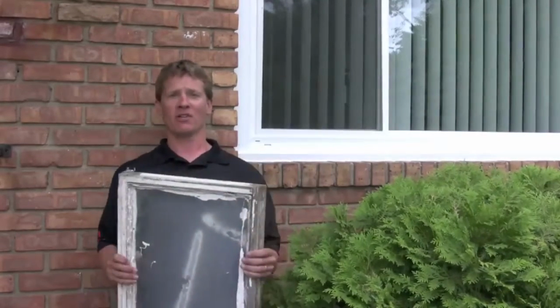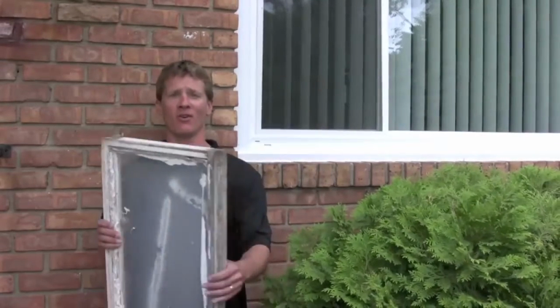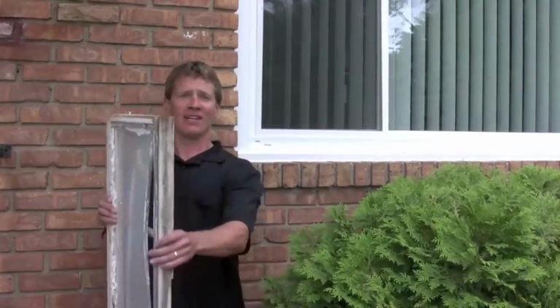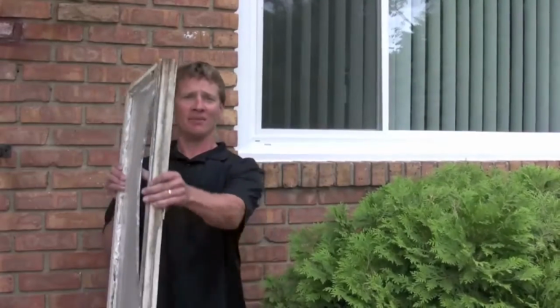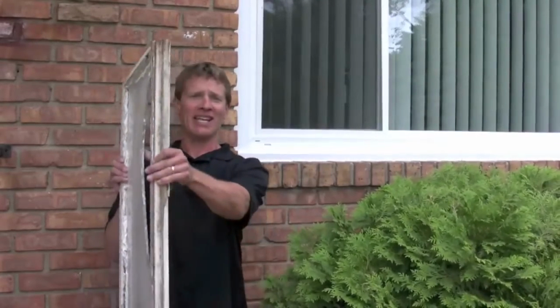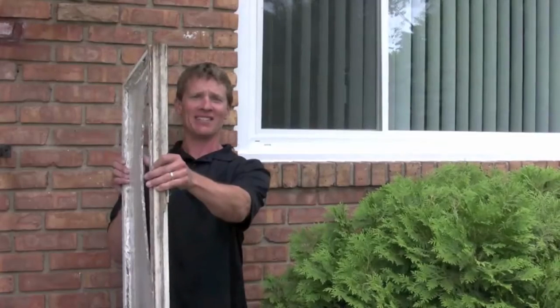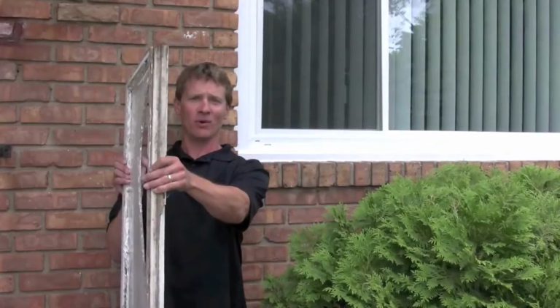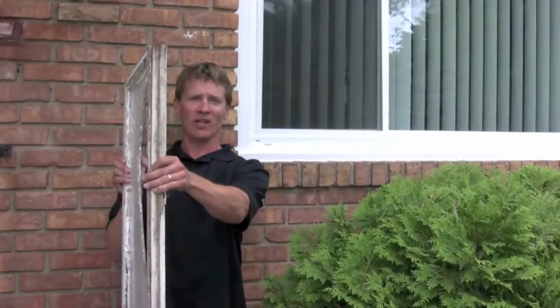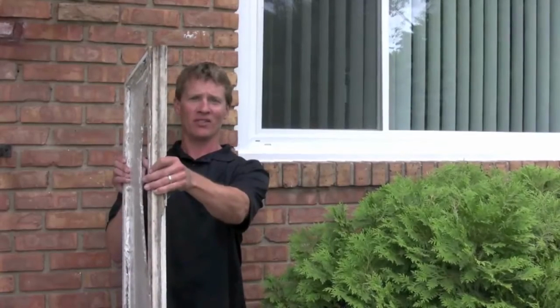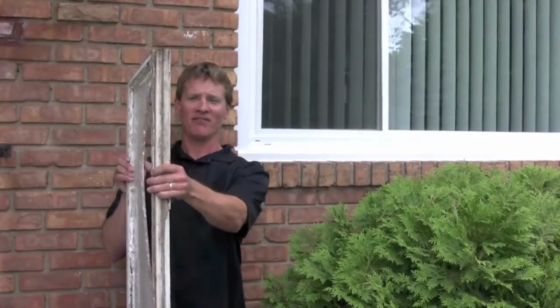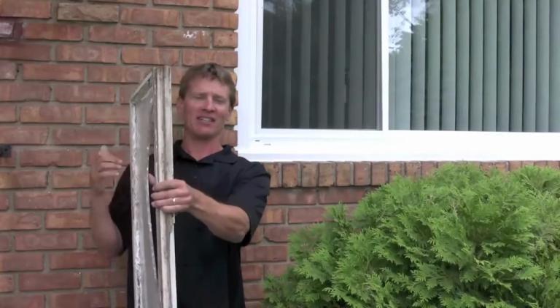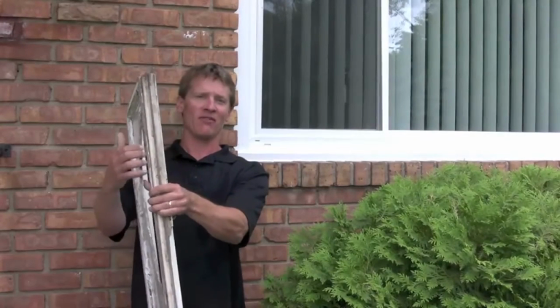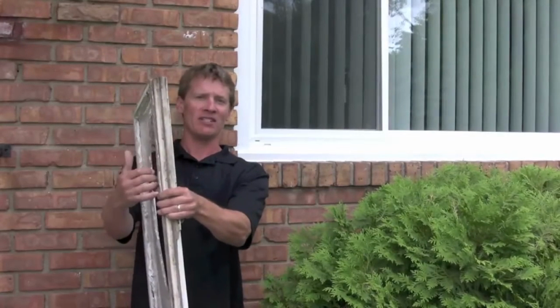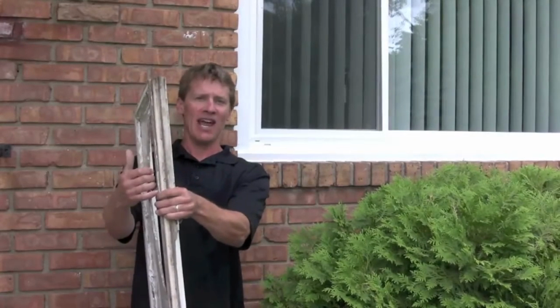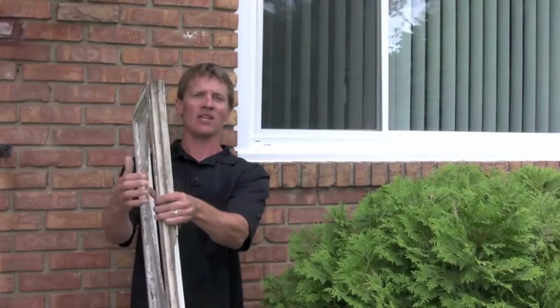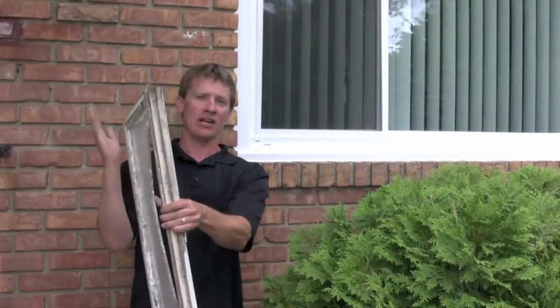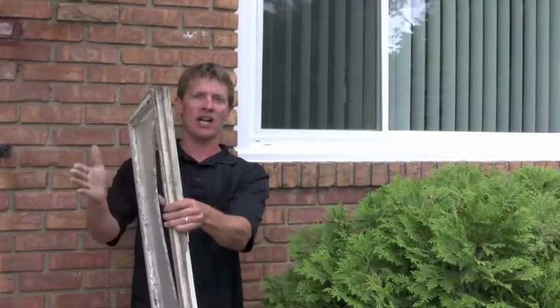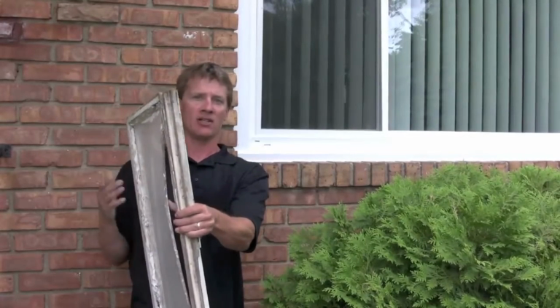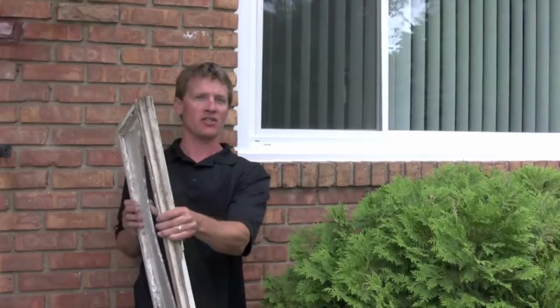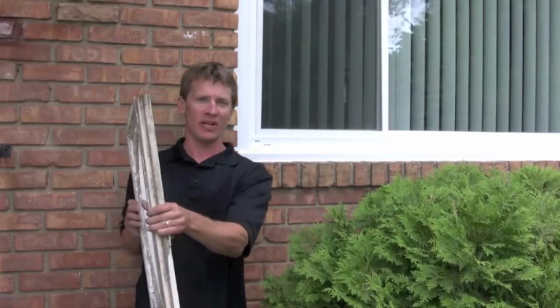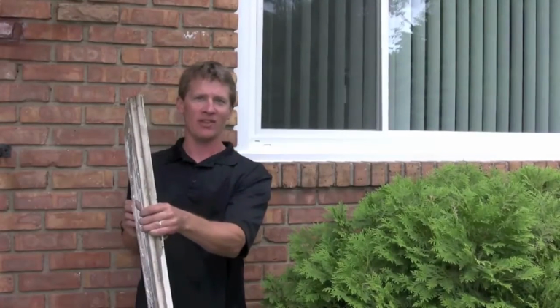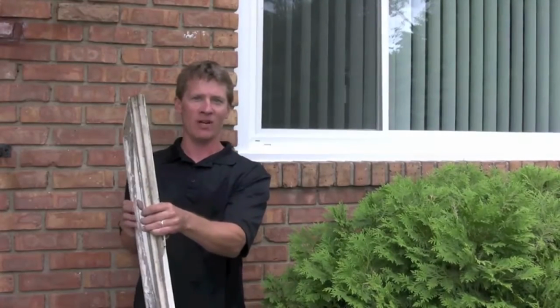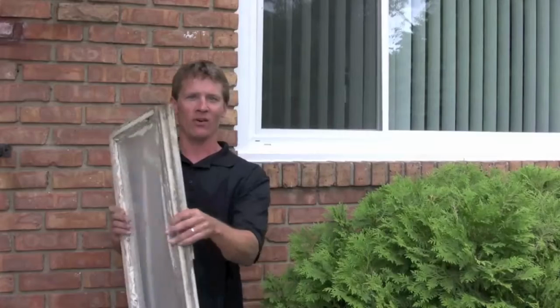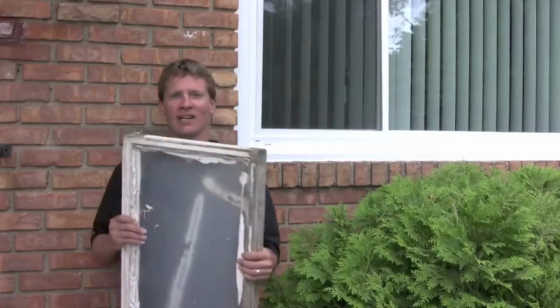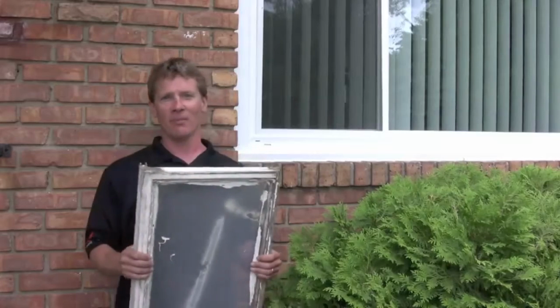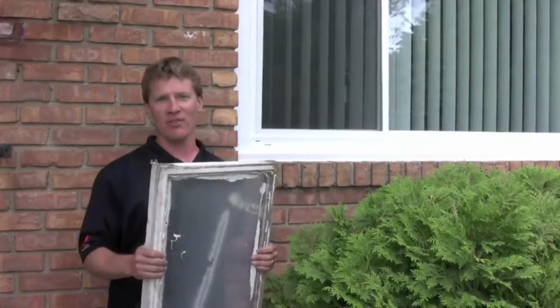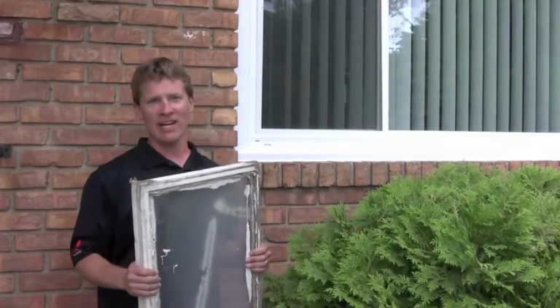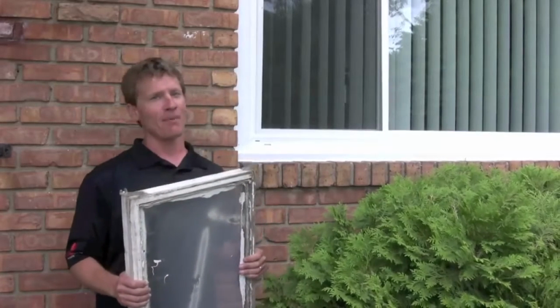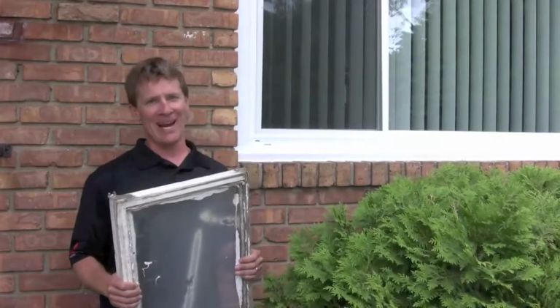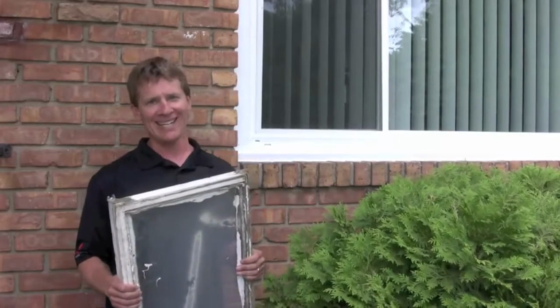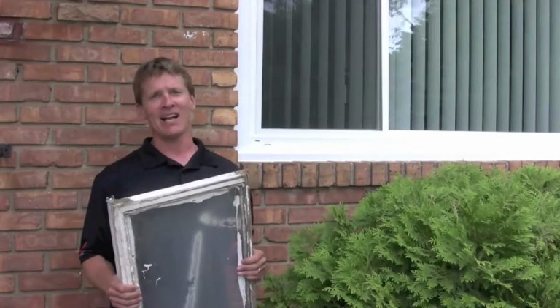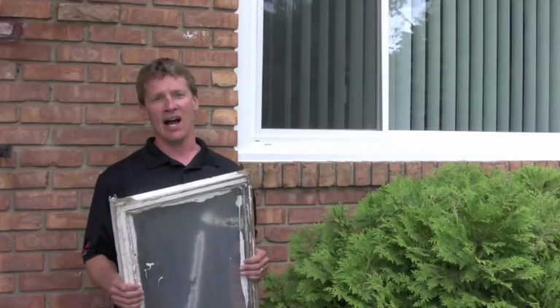Number two, something you can't see in most windows is the fact that there are voids and gaps — energy dollars just shooting out that window. Number three, maintenance high.